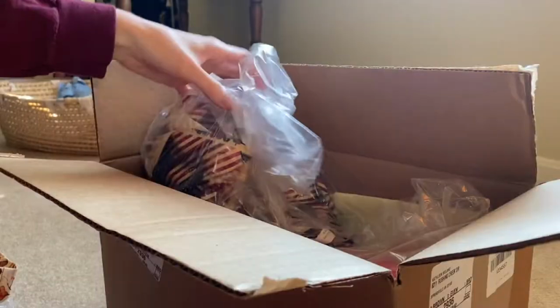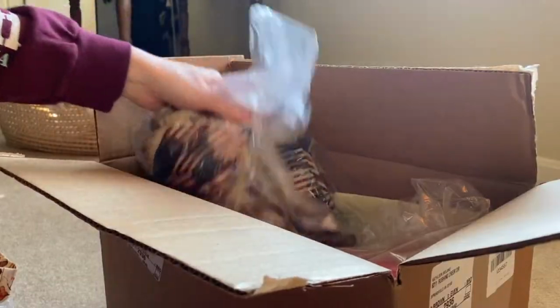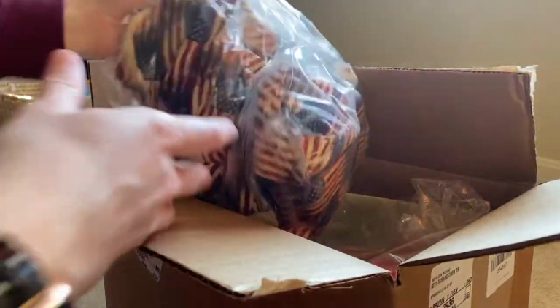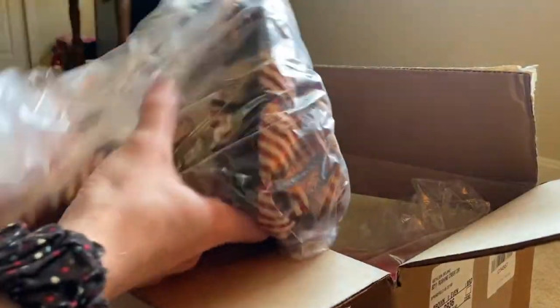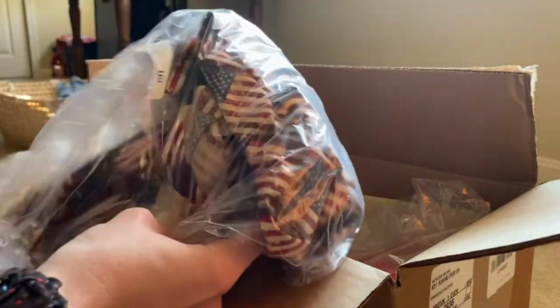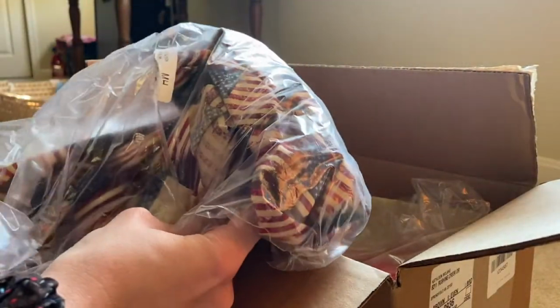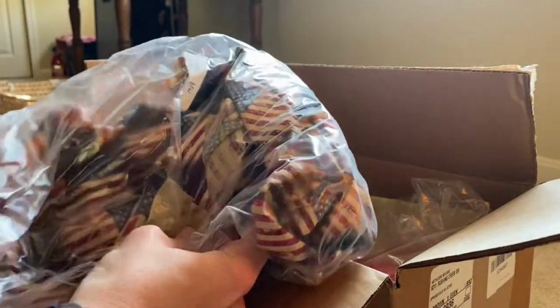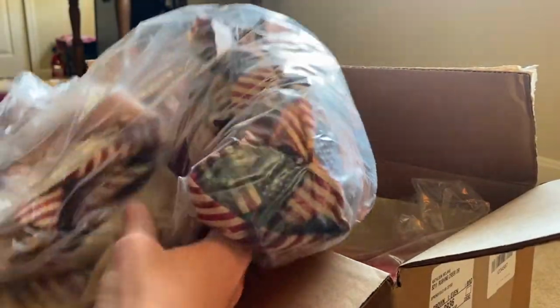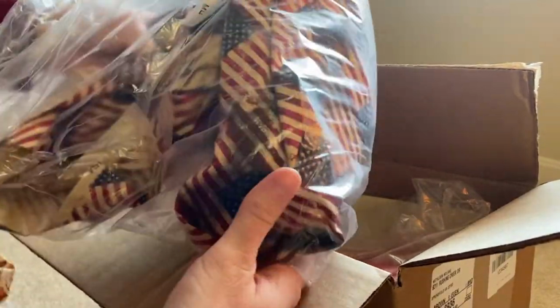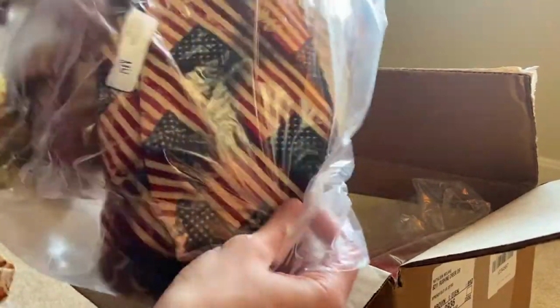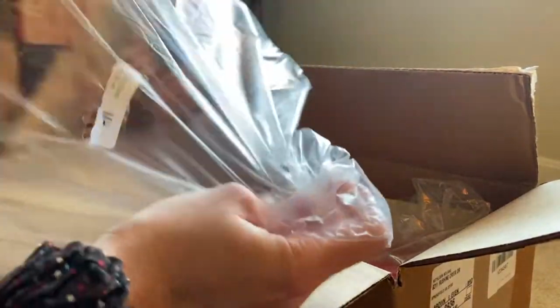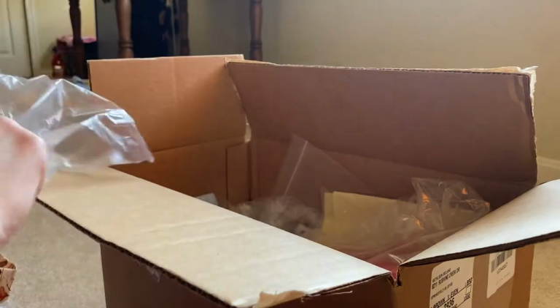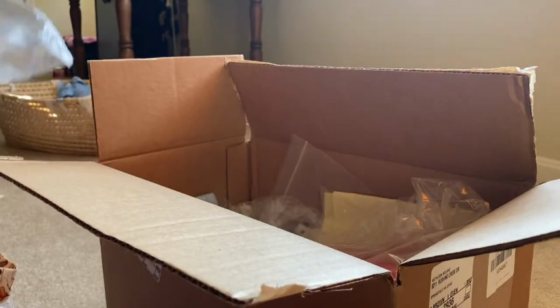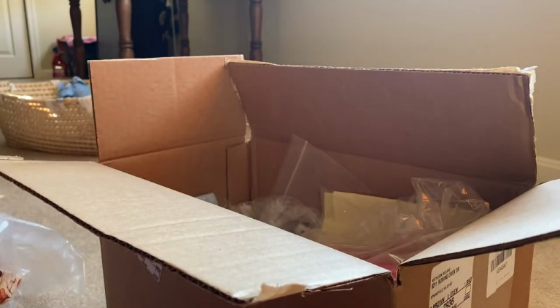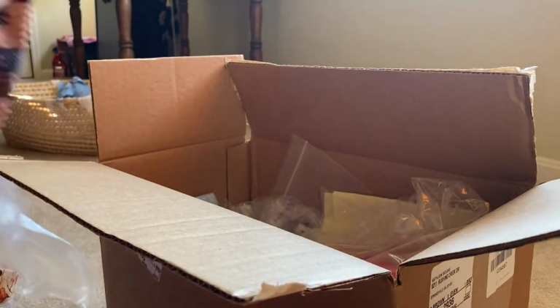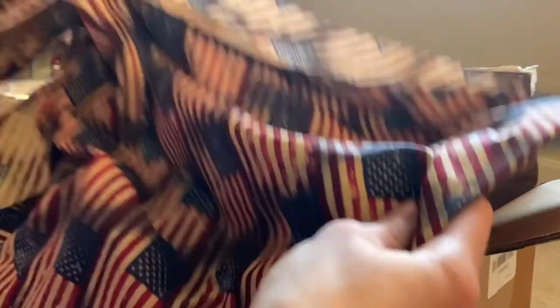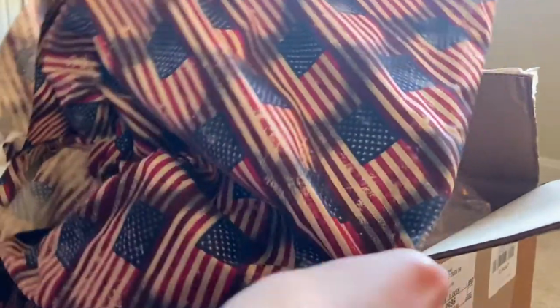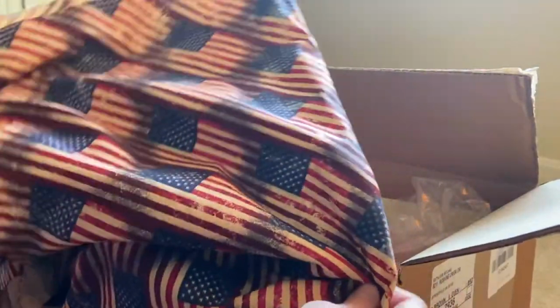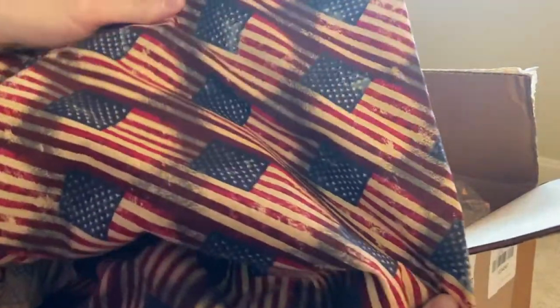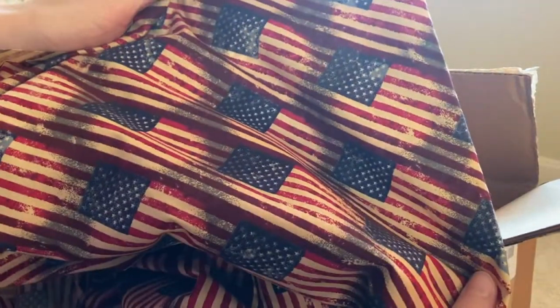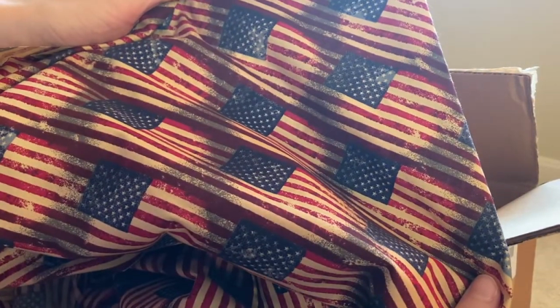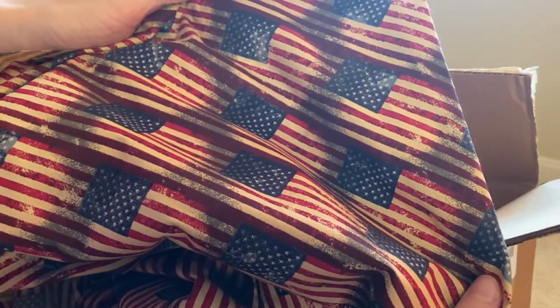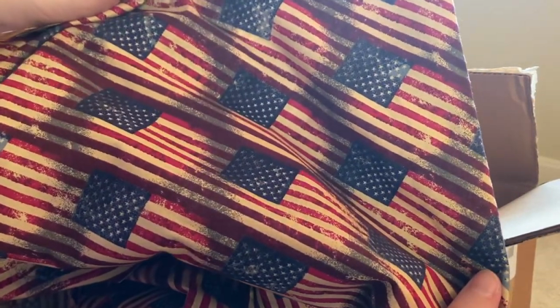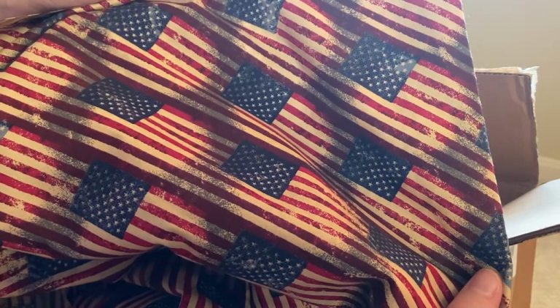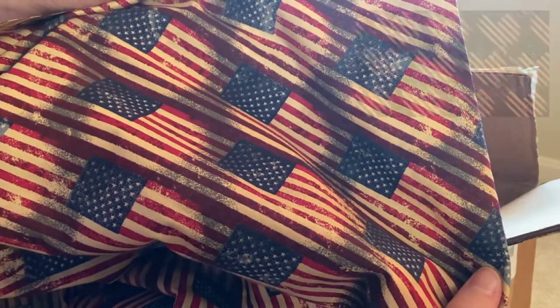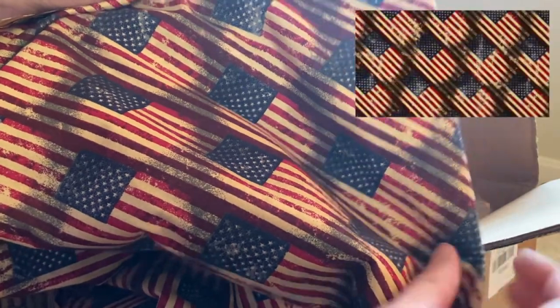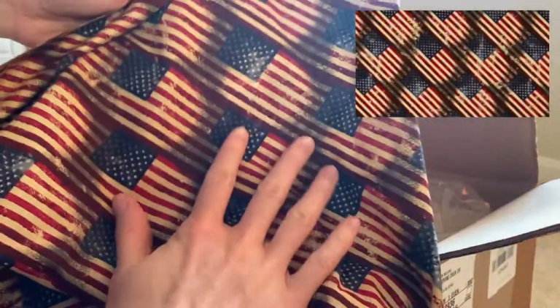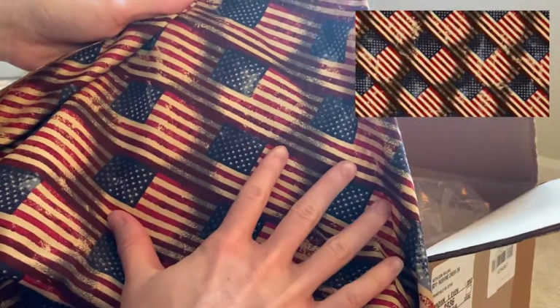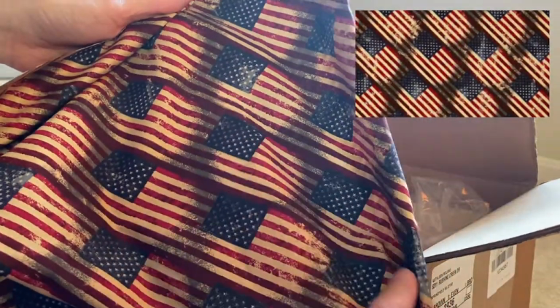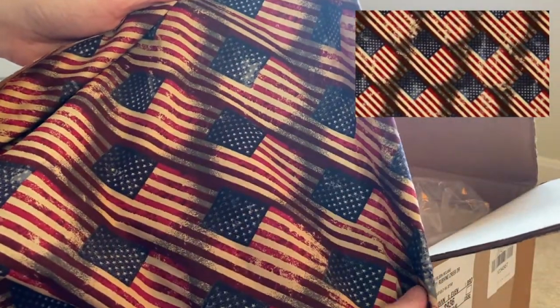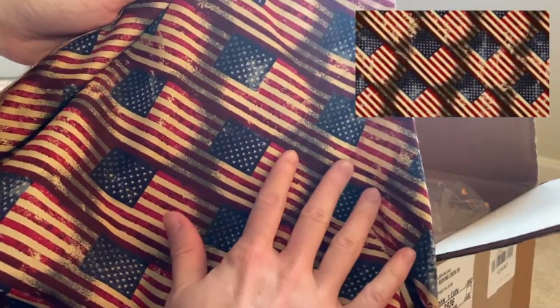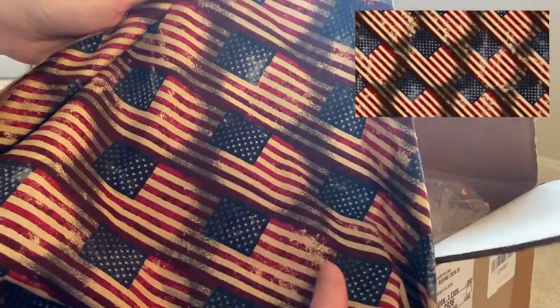Our next fabric is the Rustic American fabric. I went with what looks like a bunch of American flags. It turned out really well and is similar to what the picture looked like online, so I'm happy with it.